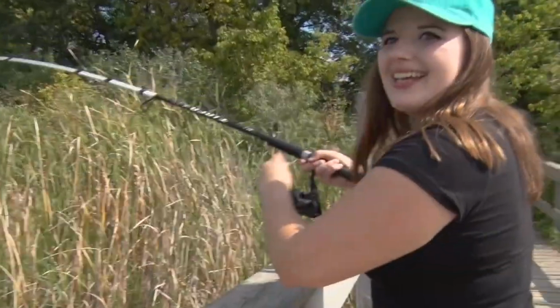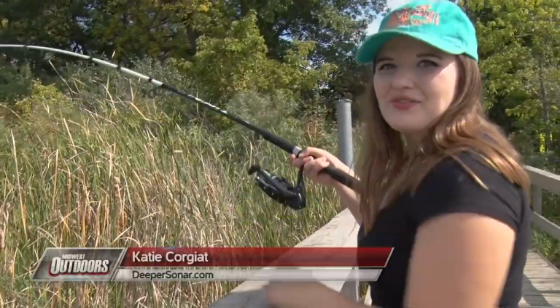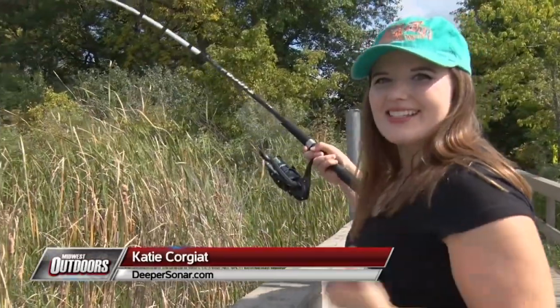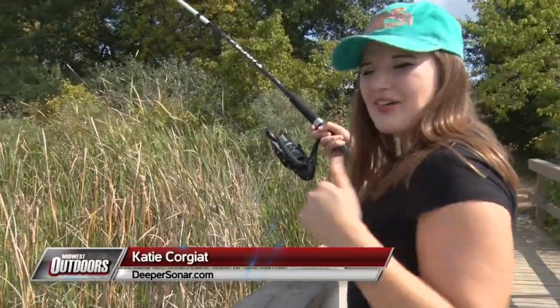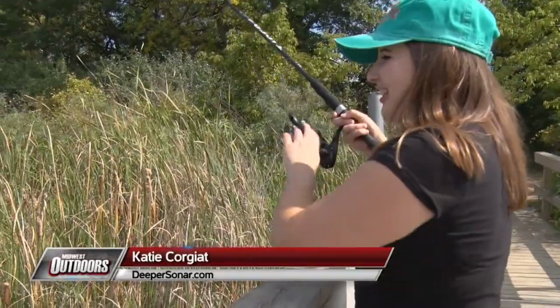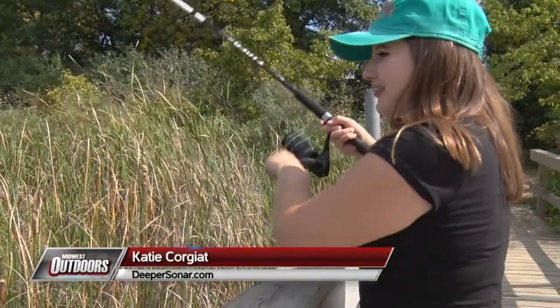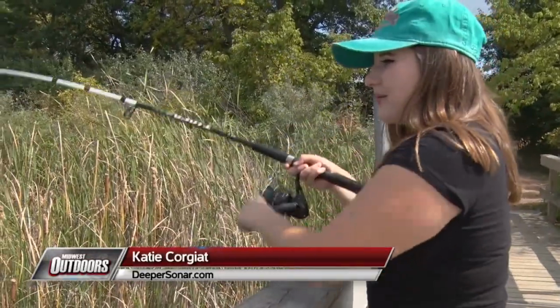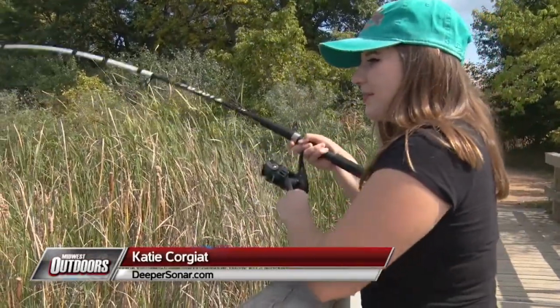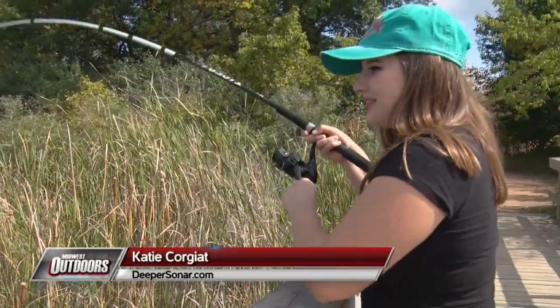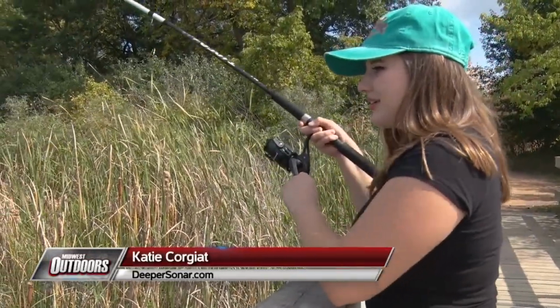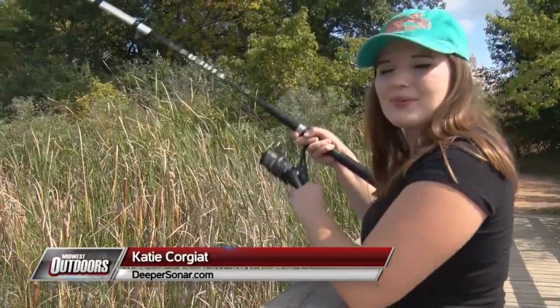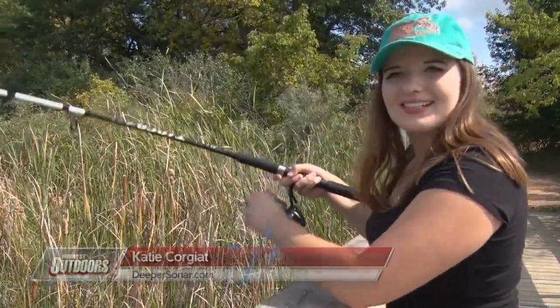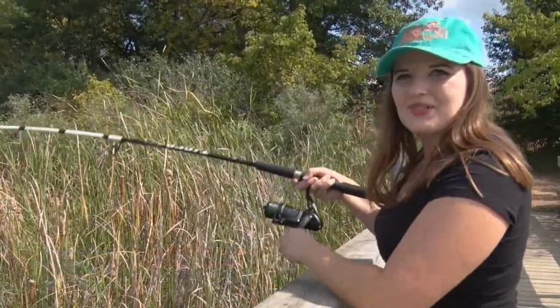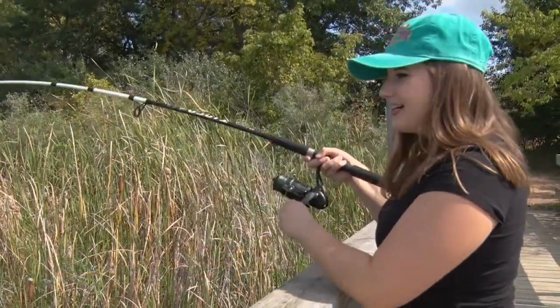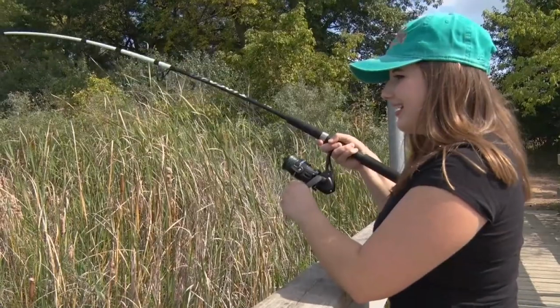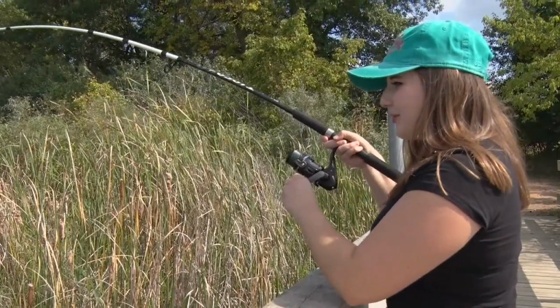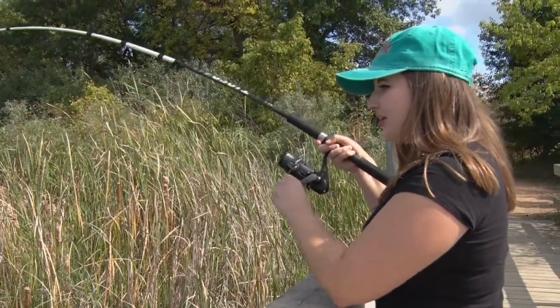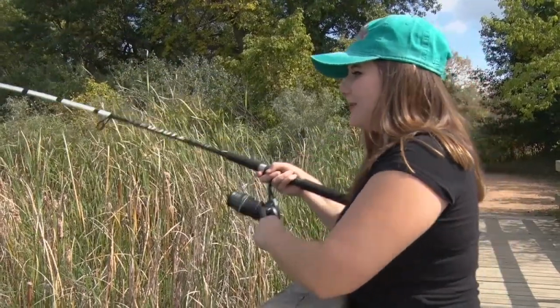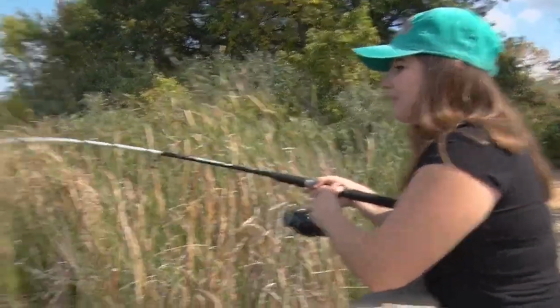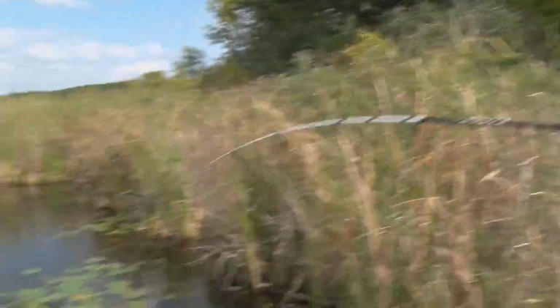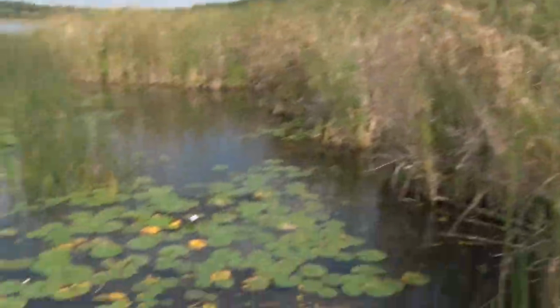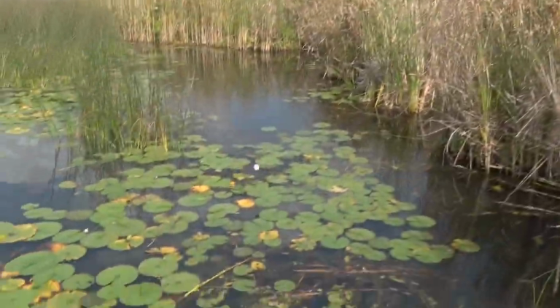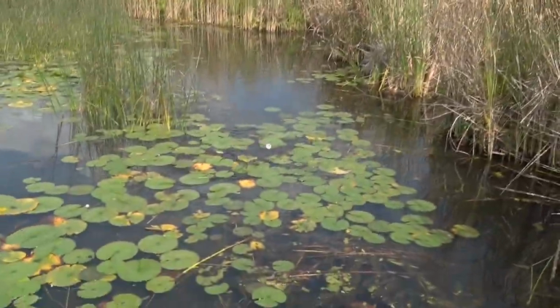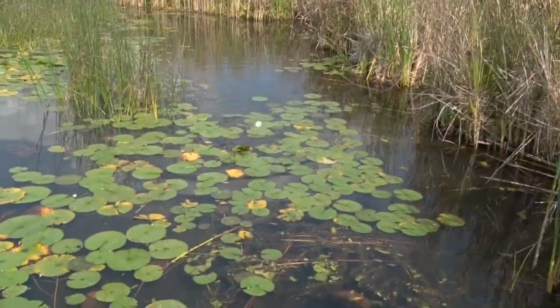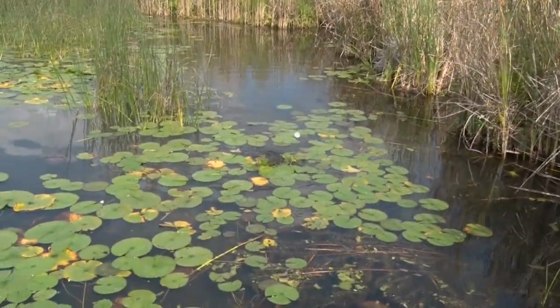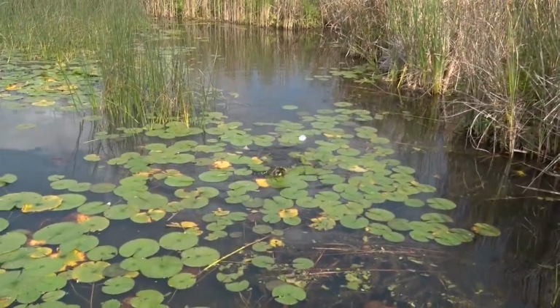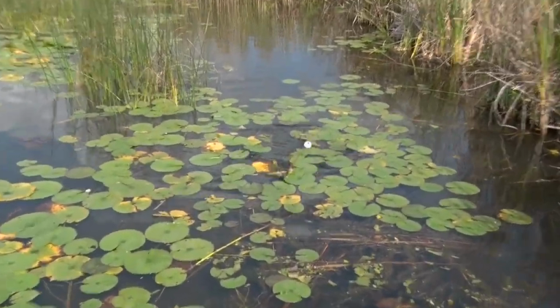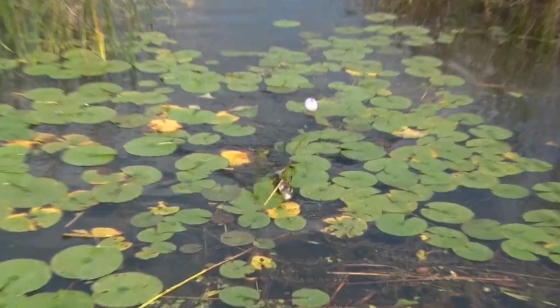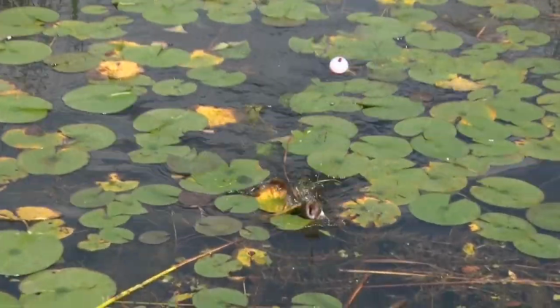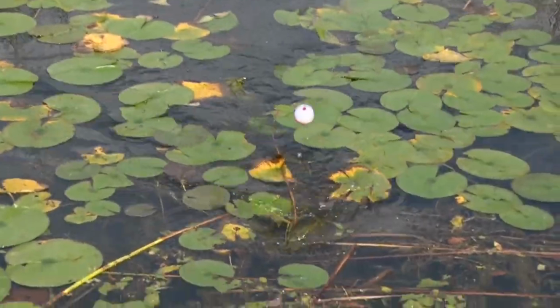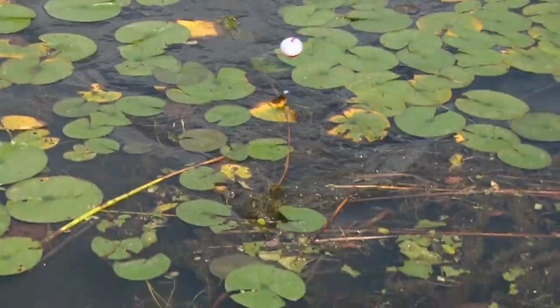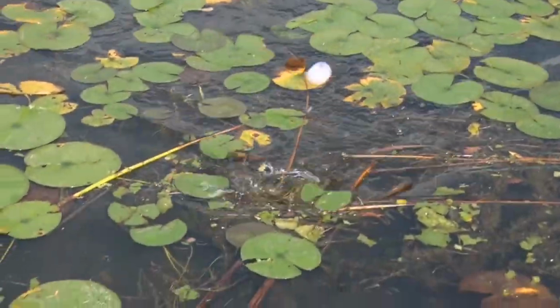Hello friends! Katie Courget here from Midwest Outdoors, representing Deeper Sonar. We are hooked up and attempting to get a fish through those pads here — just a little guy to start us off.